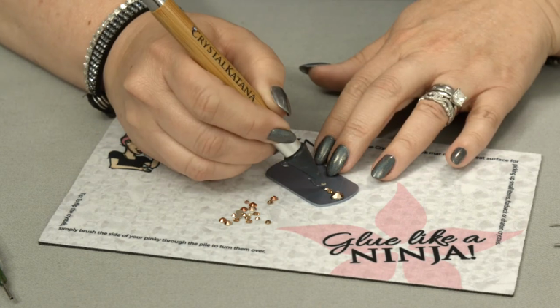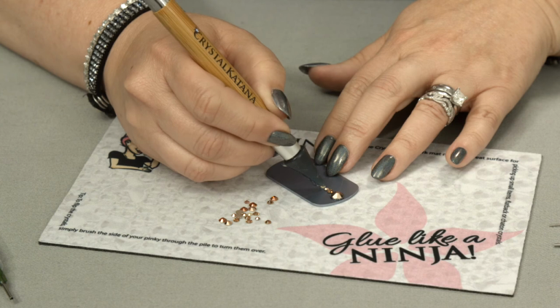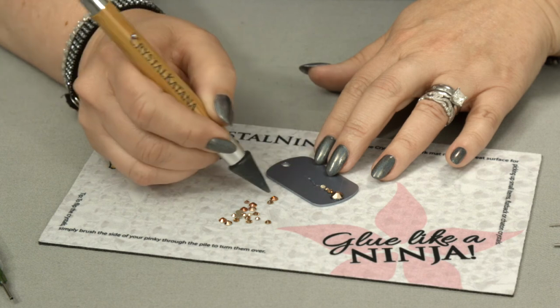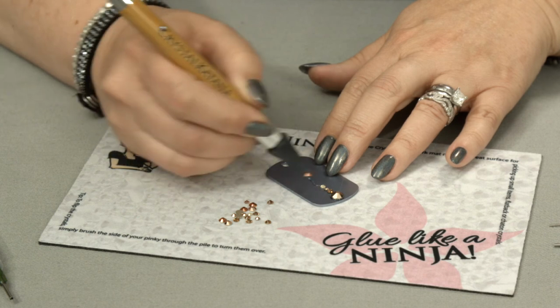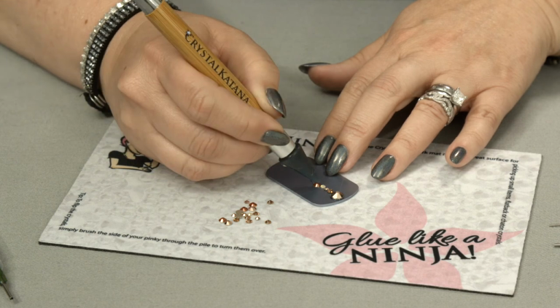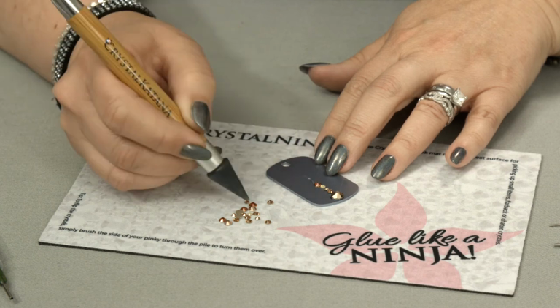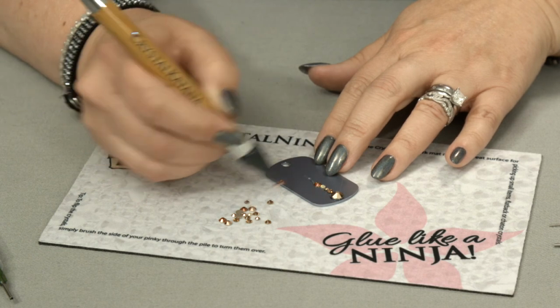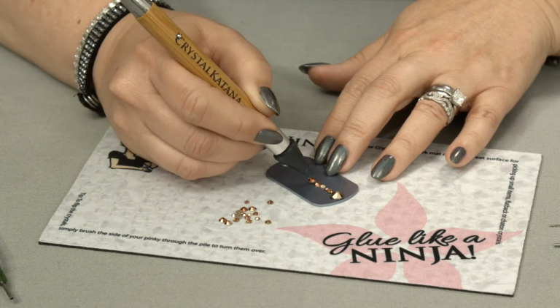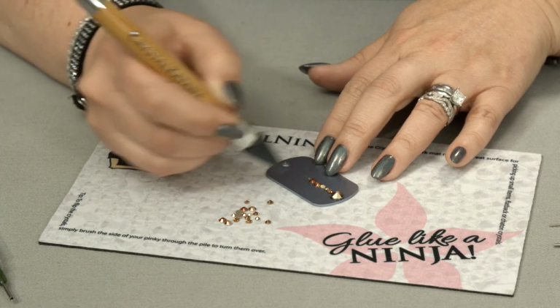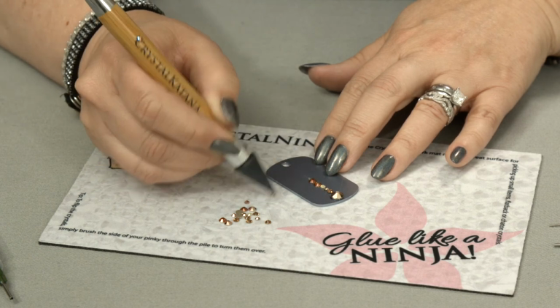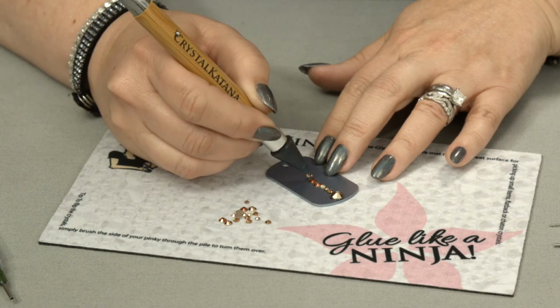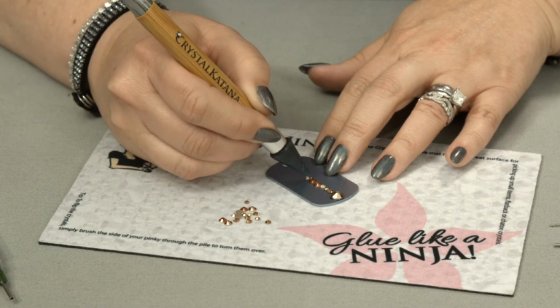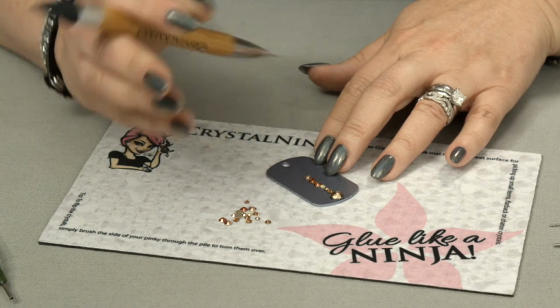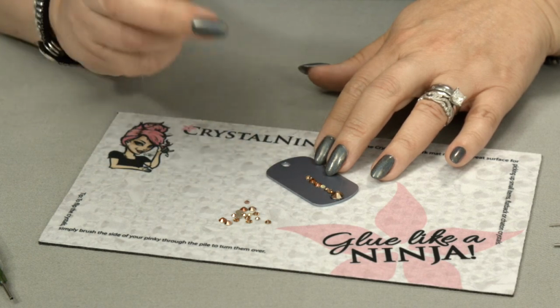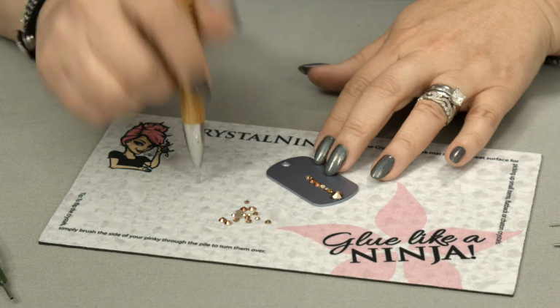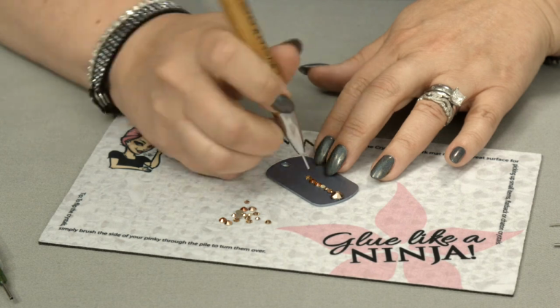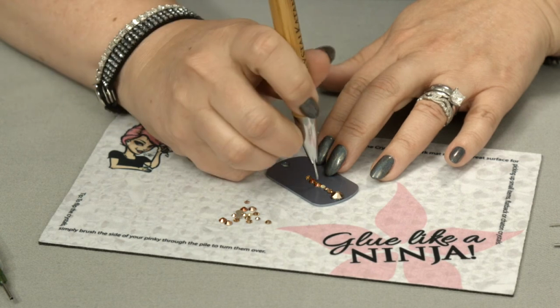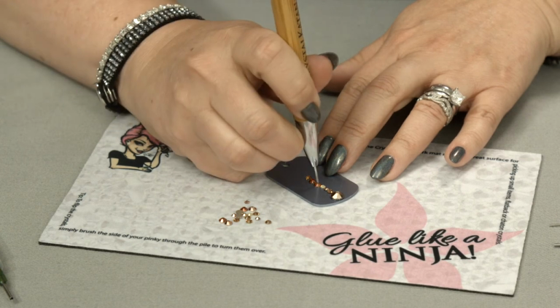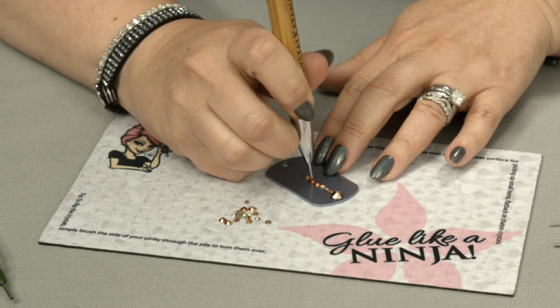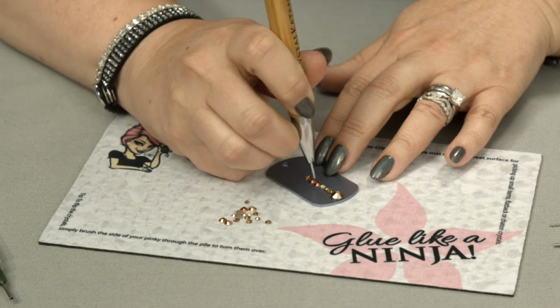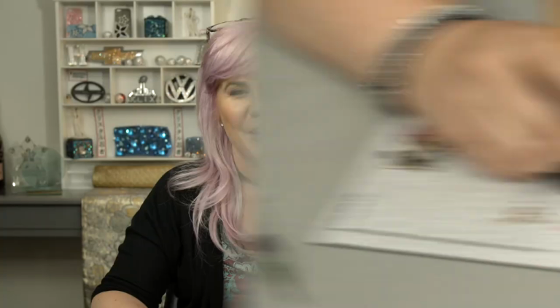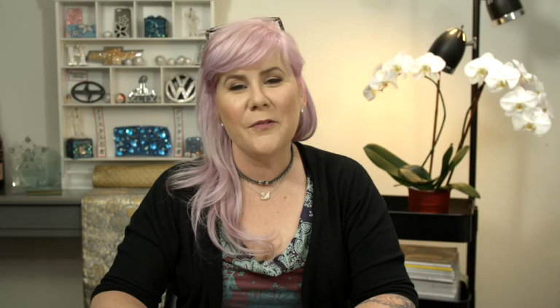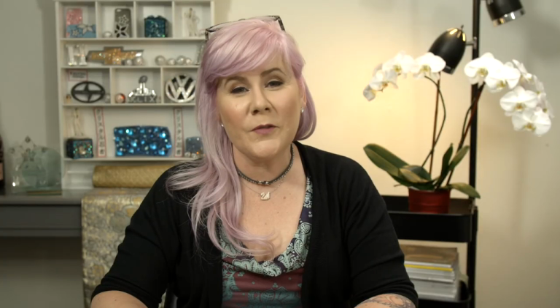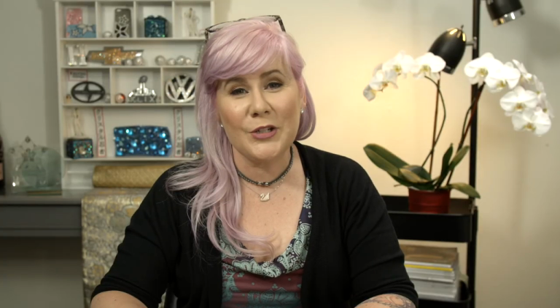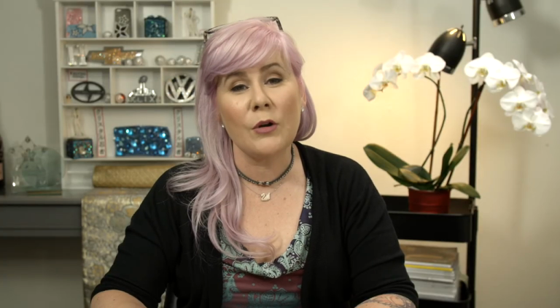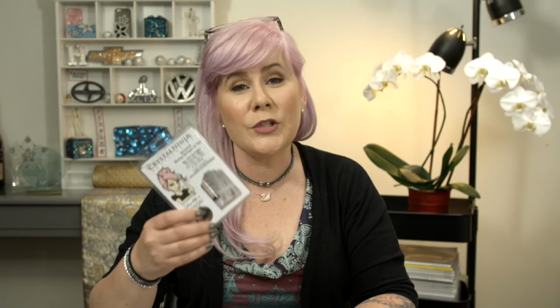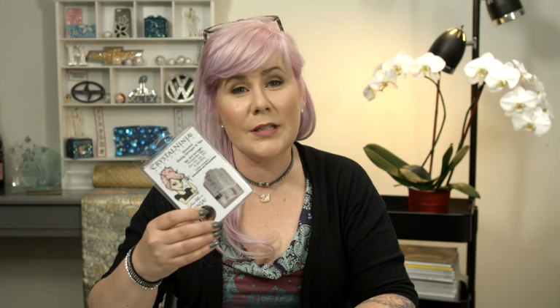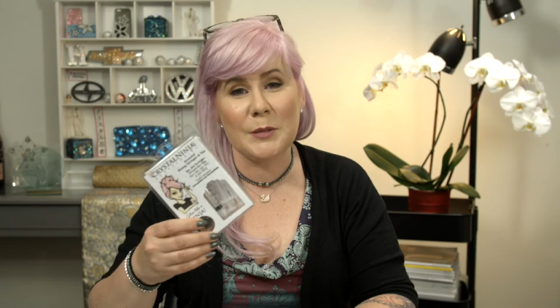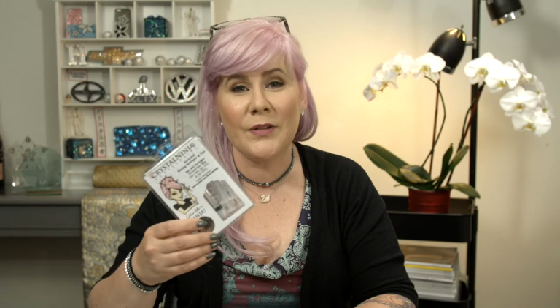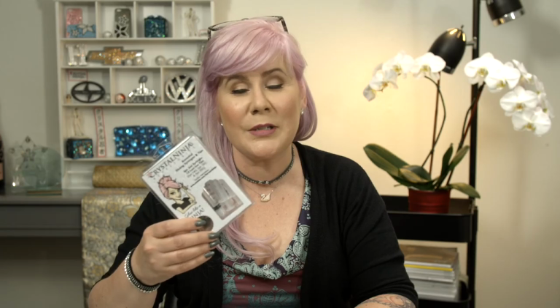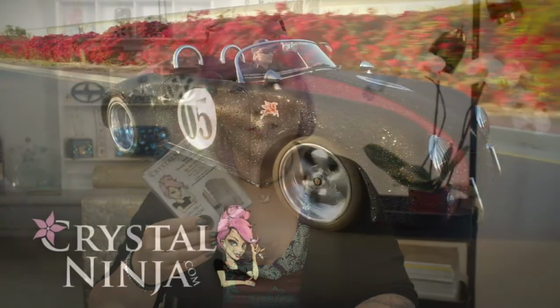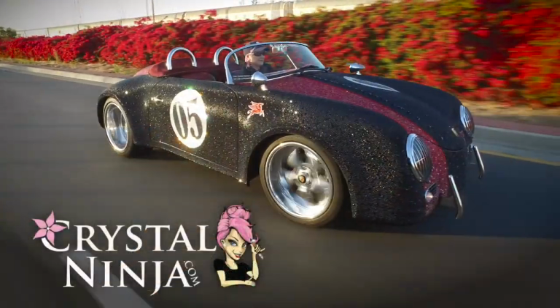It's super simple and easy to accent small embellishments using a syringe and solvent-based glues. For more information on using our gluing syringes and tips, please visit CrystalNinja.com.